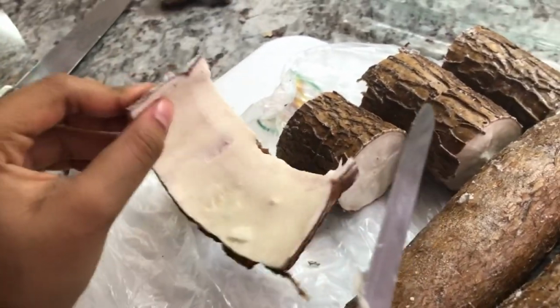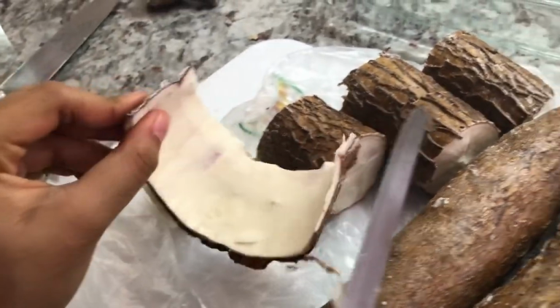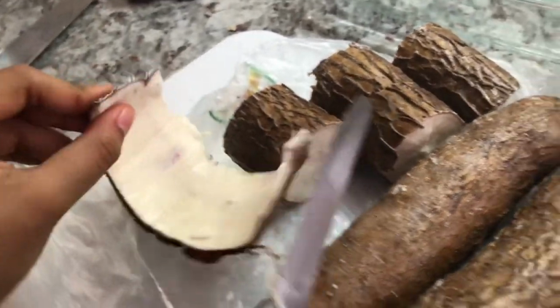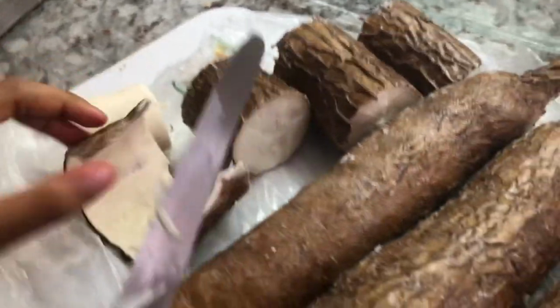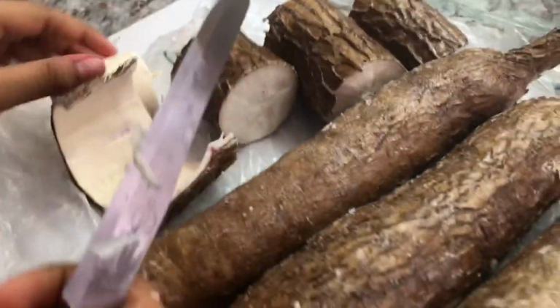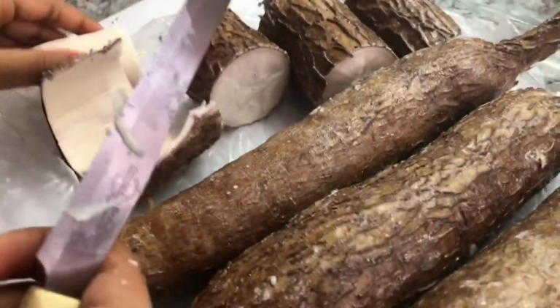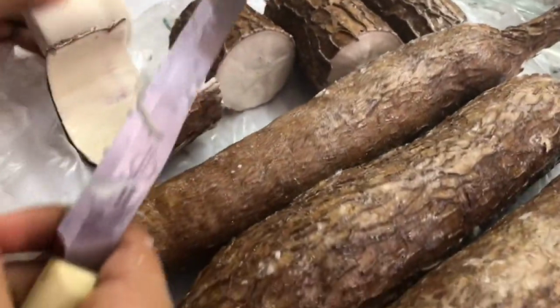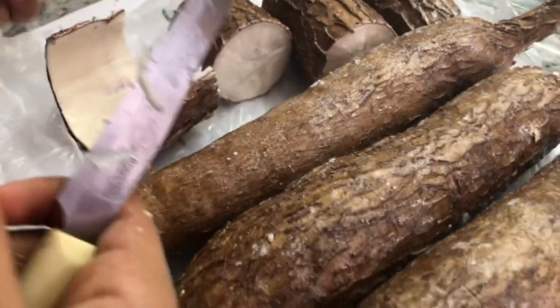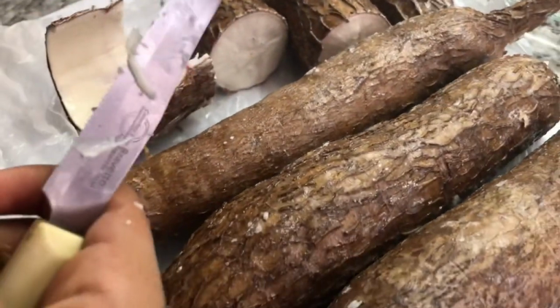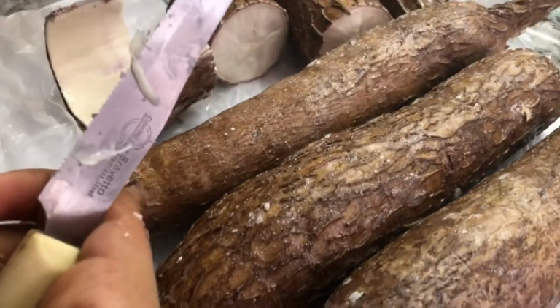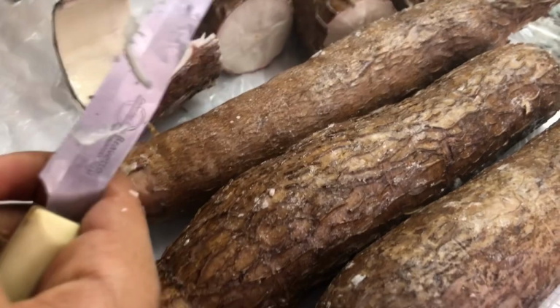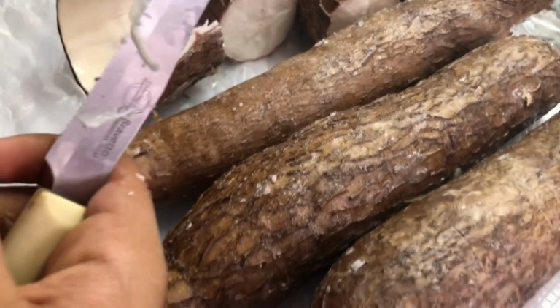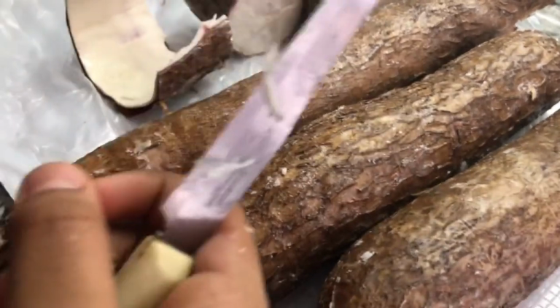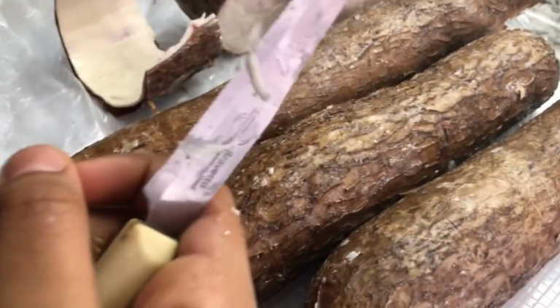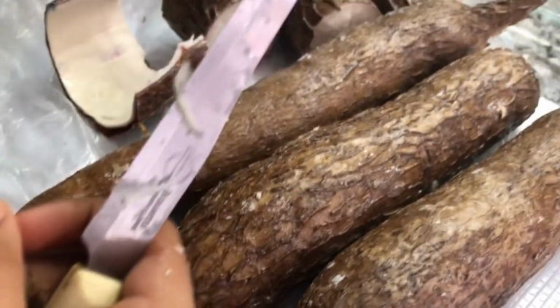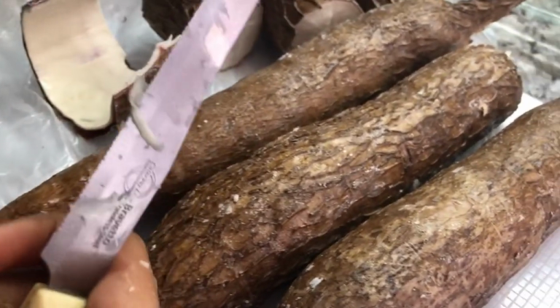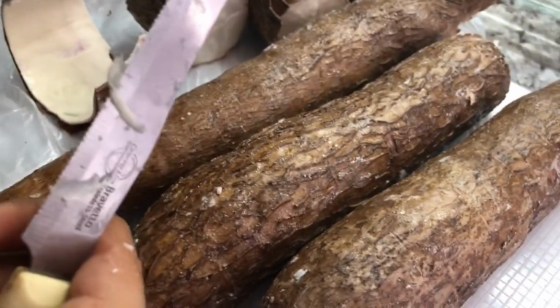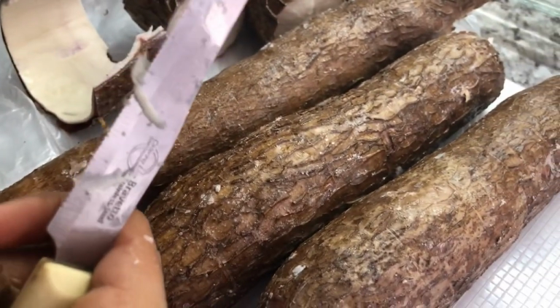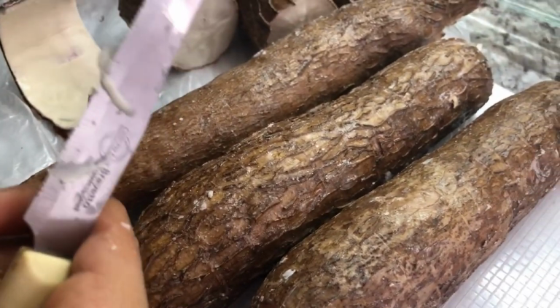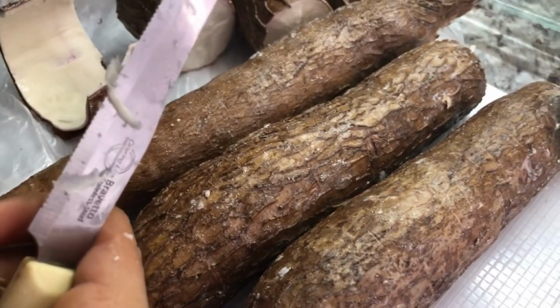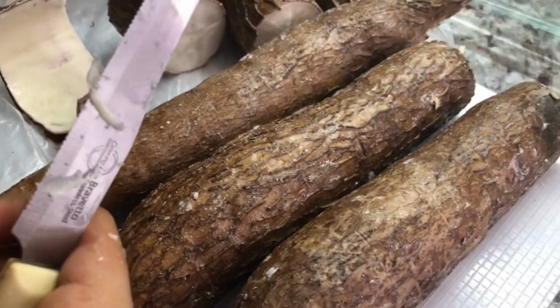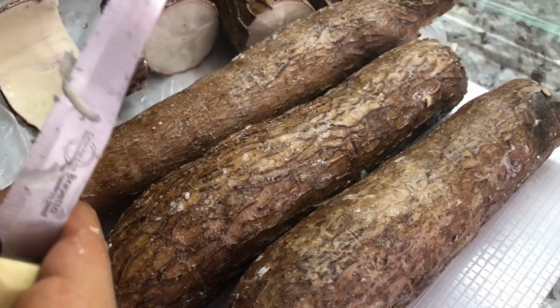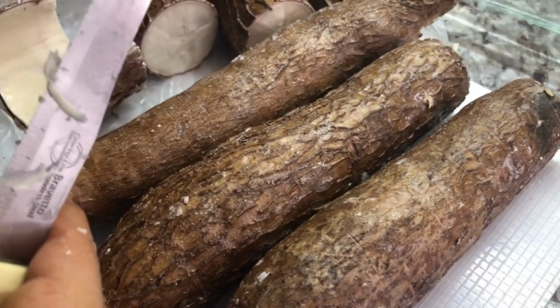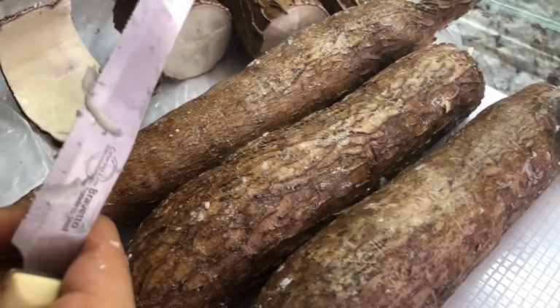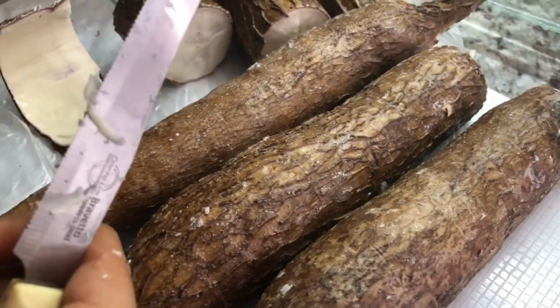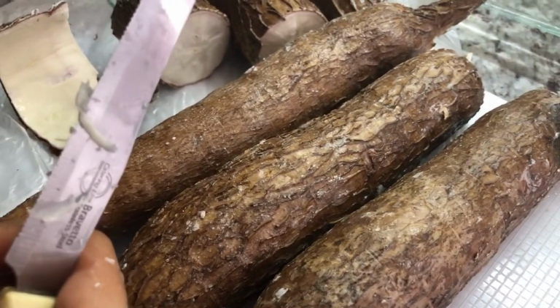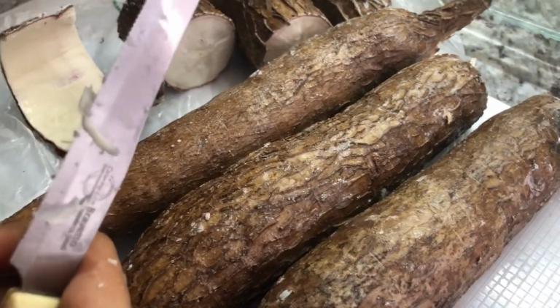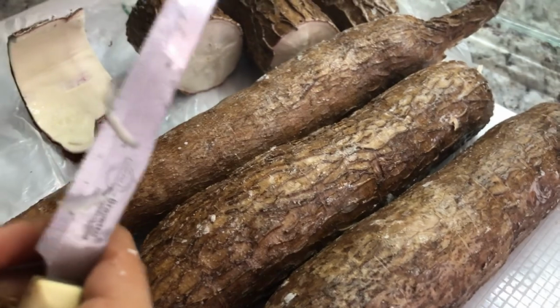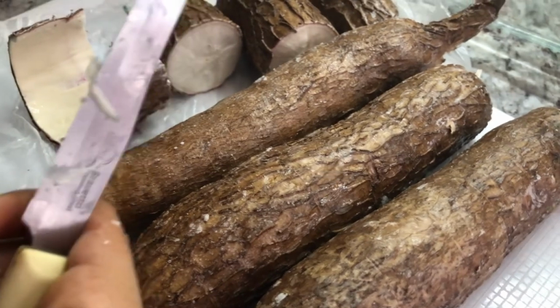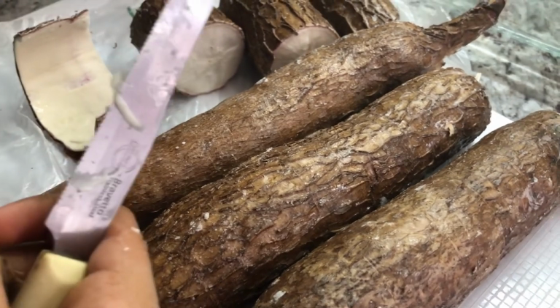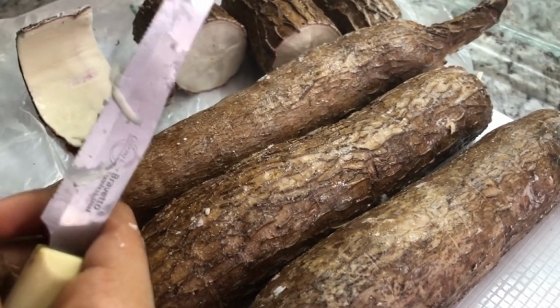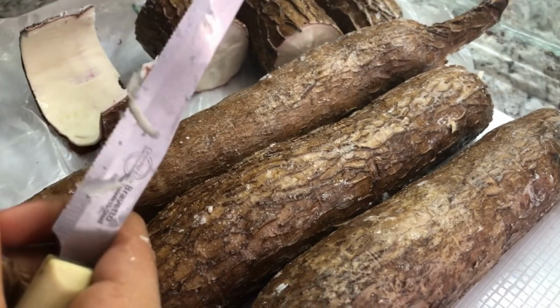So cool! We're going to continue with this — I like to do this with Natalie, we get some bonding time here. And then I'll show you once we finish peeling all of them.